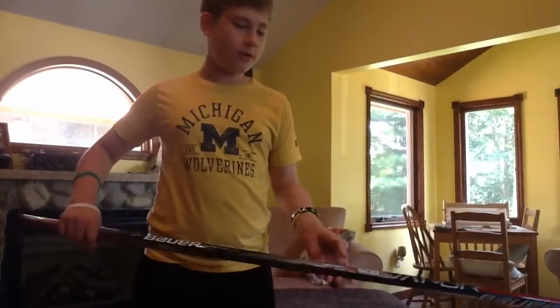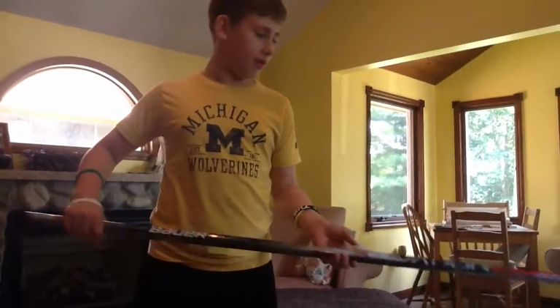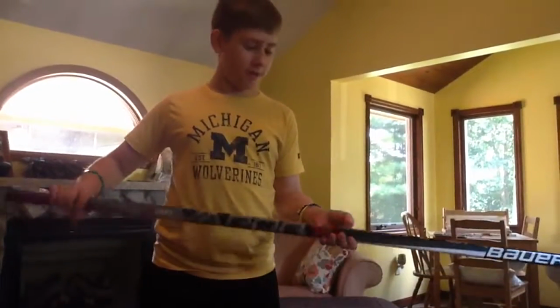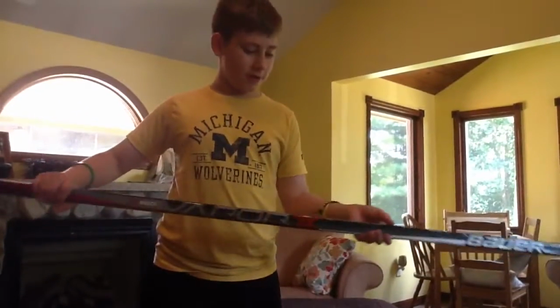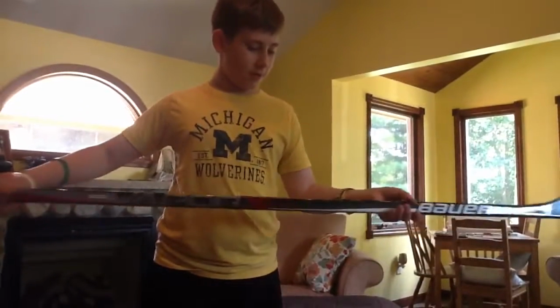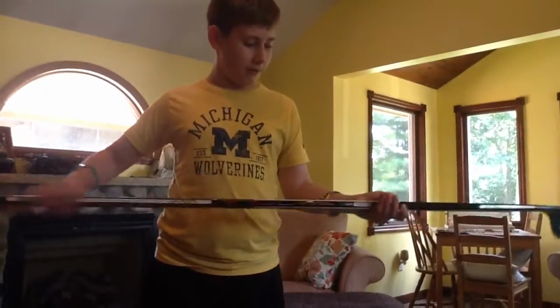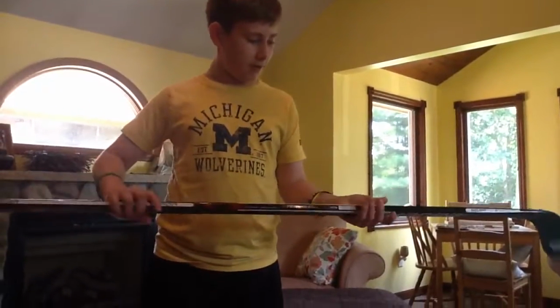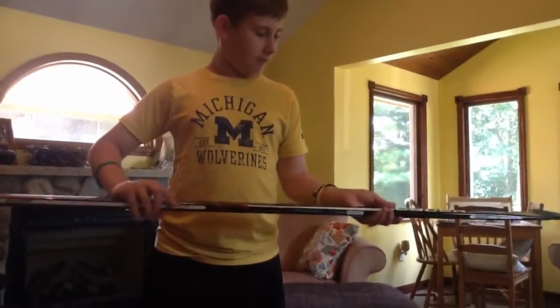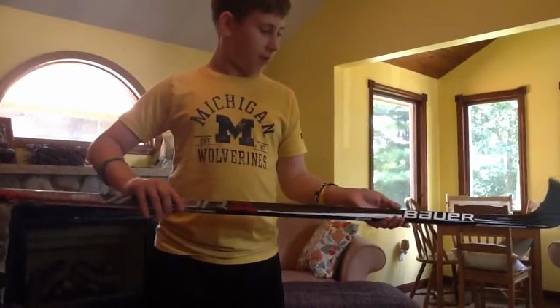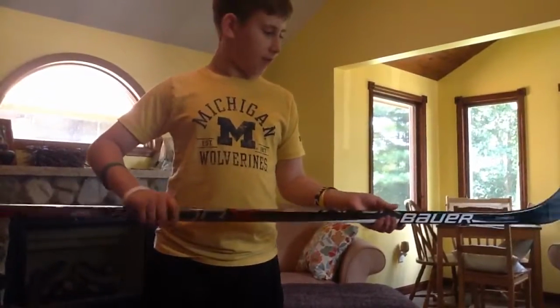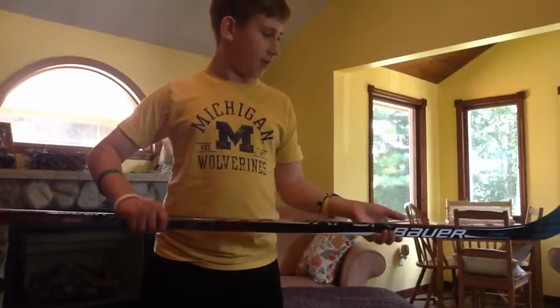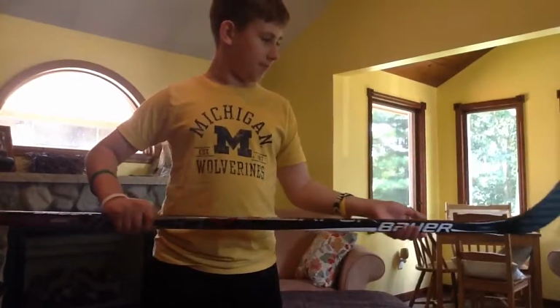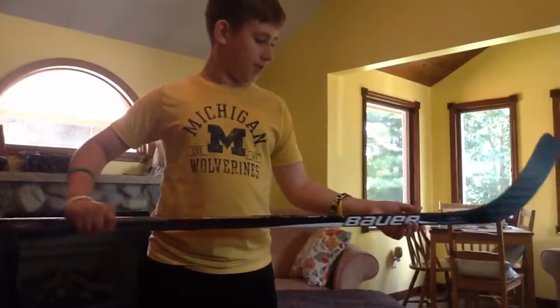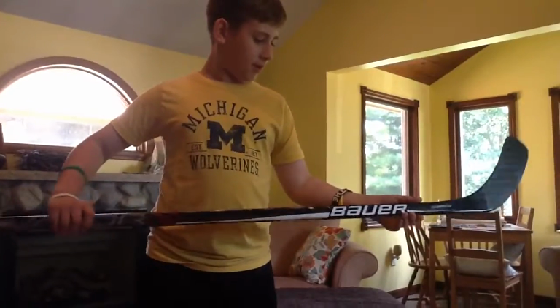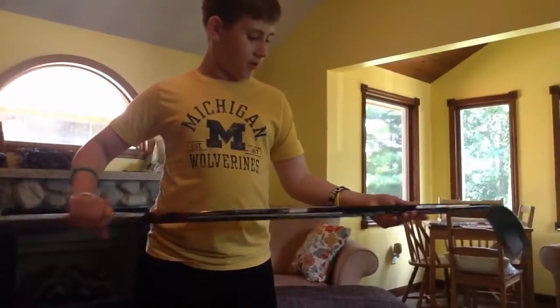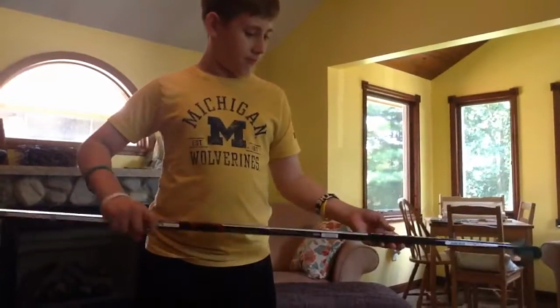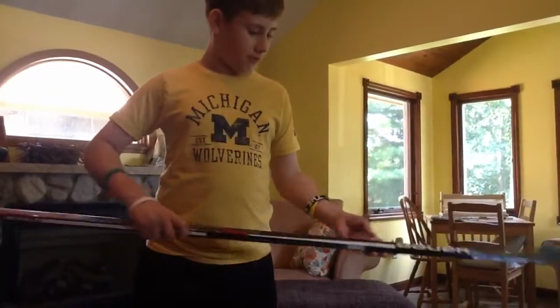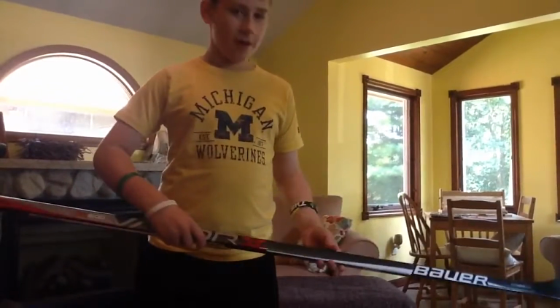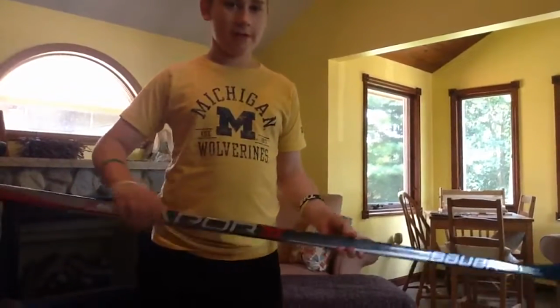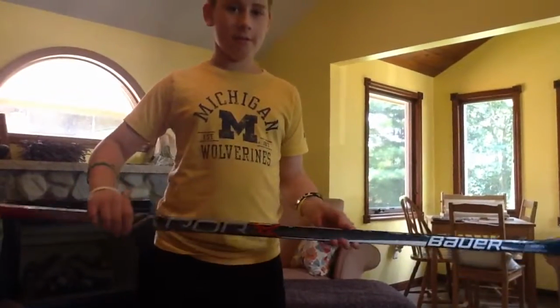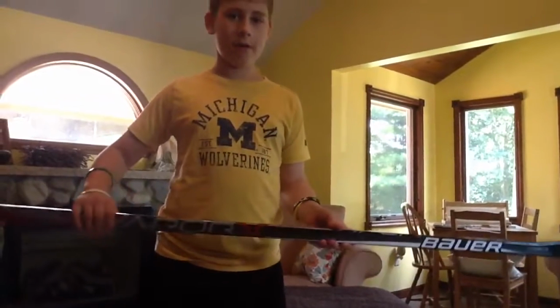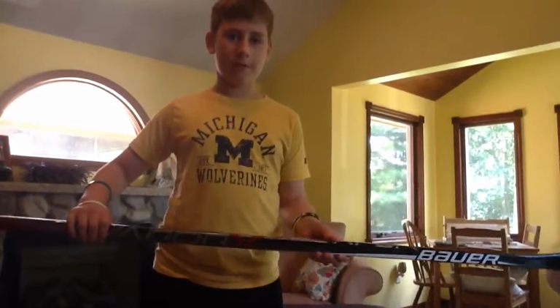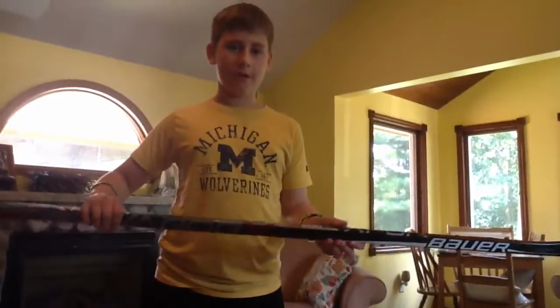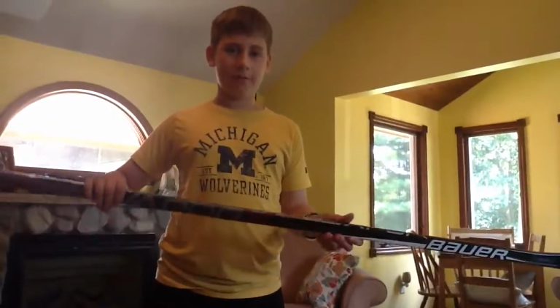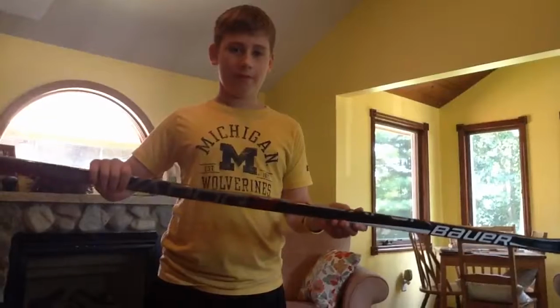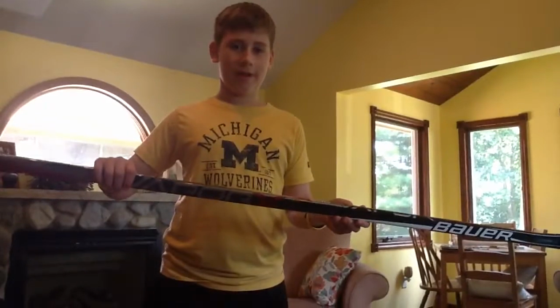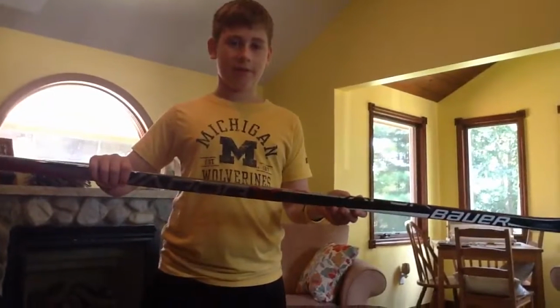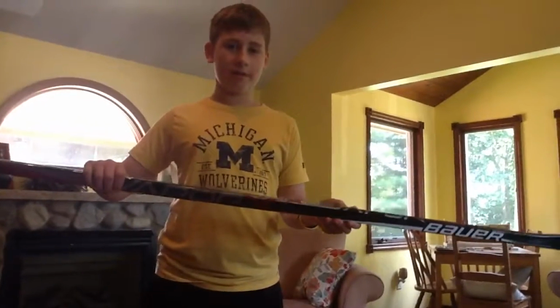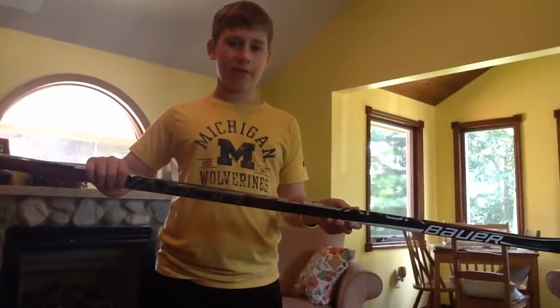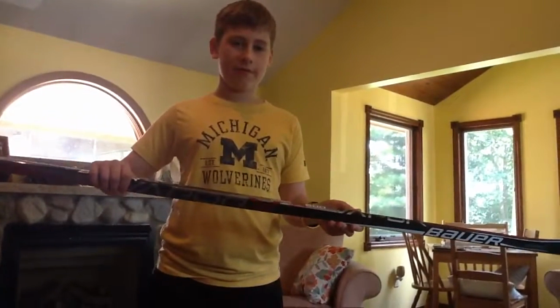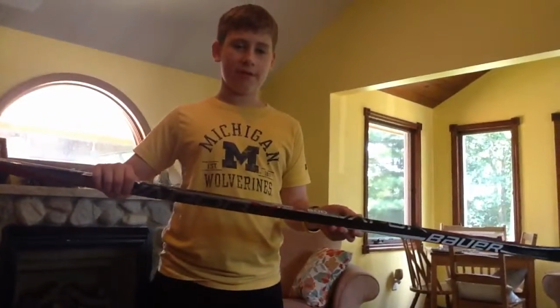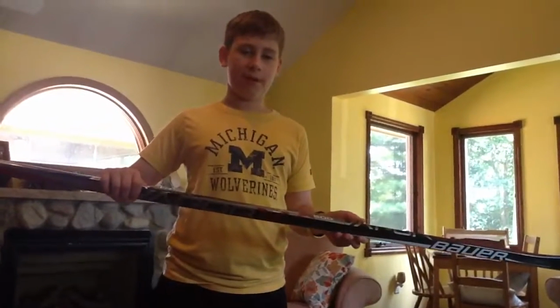Yeah, I just wanted to do a little video showing off my hockey stick a bit better. If you did like it, please leave a like, subscribe, and I'll see you all in the next video. Goodbye.